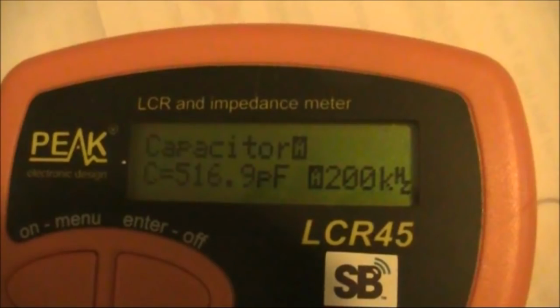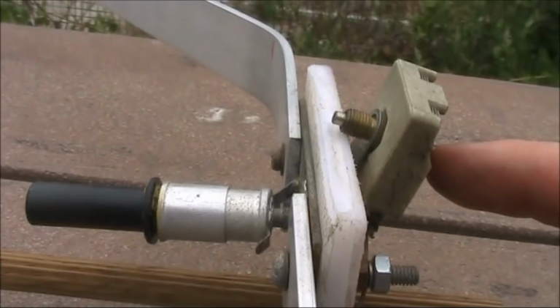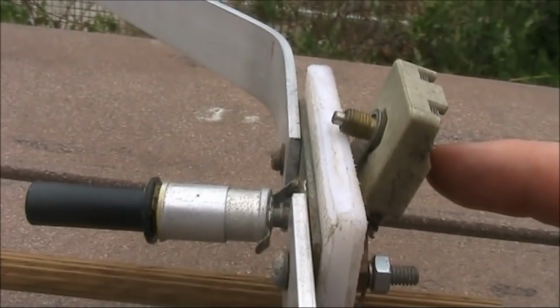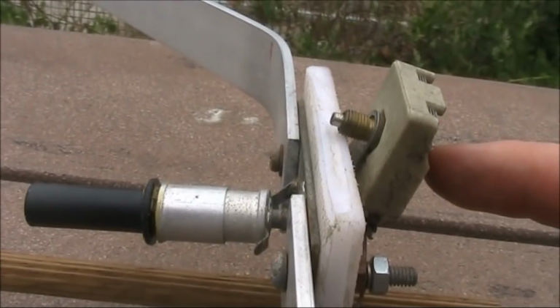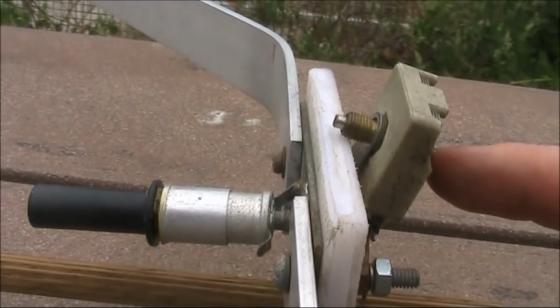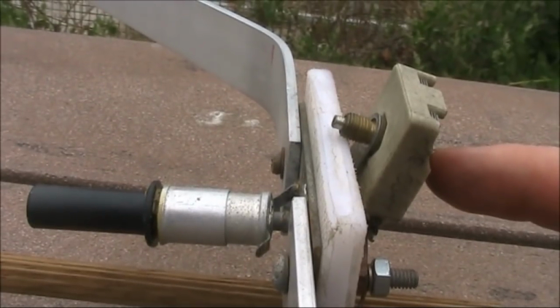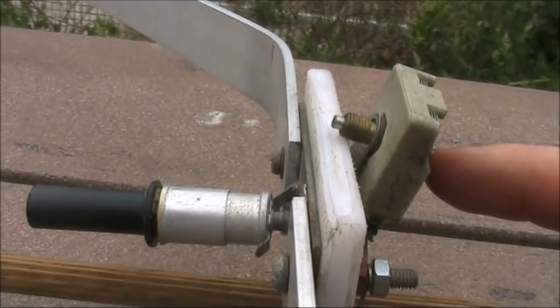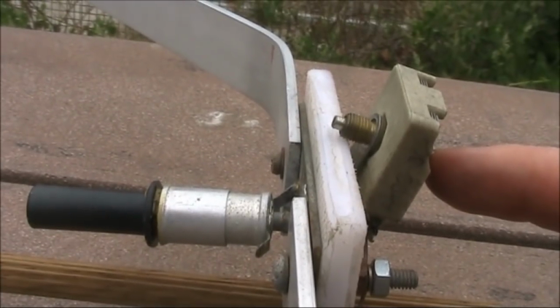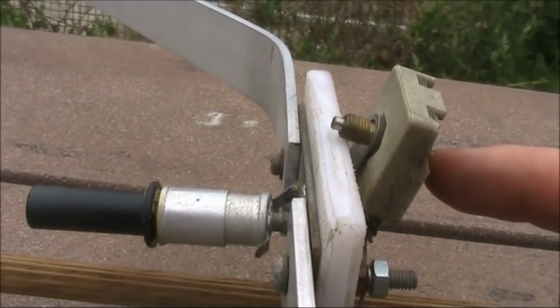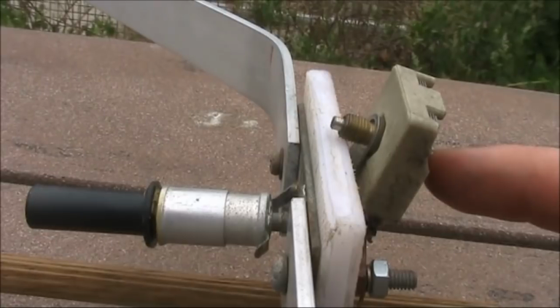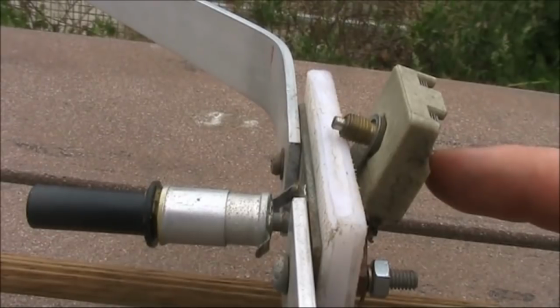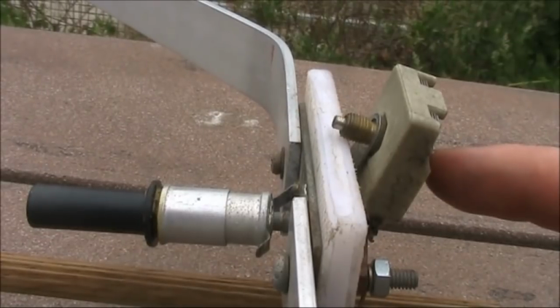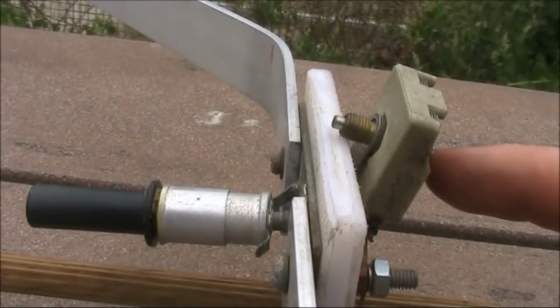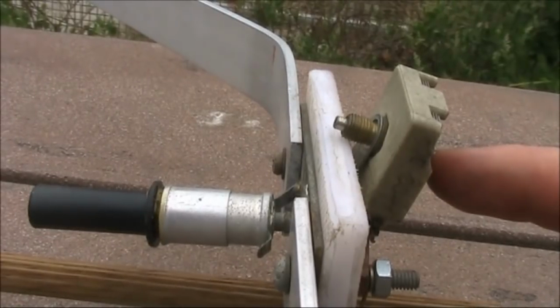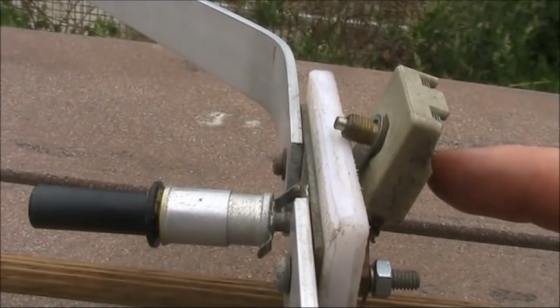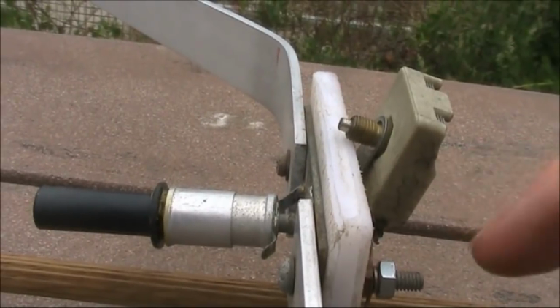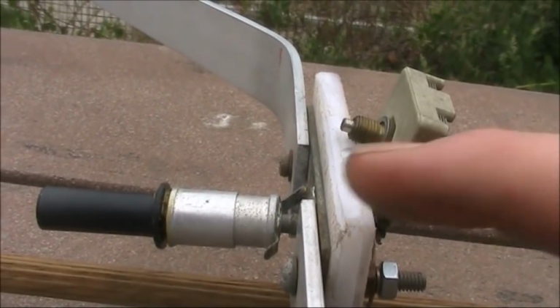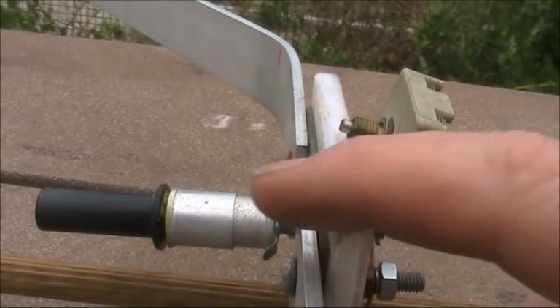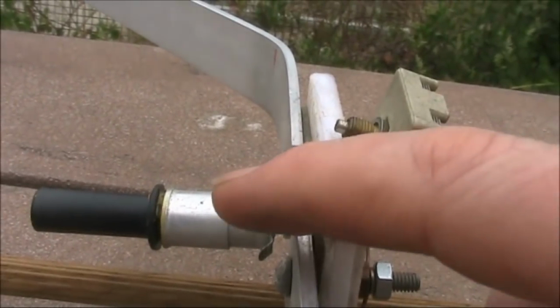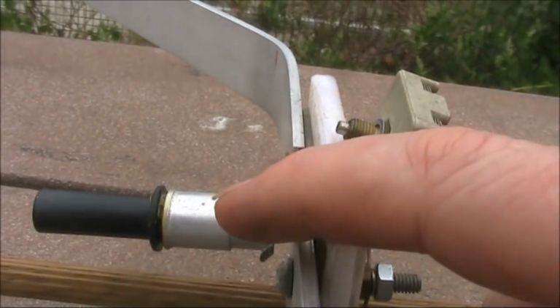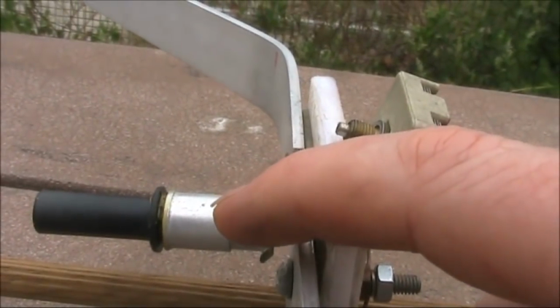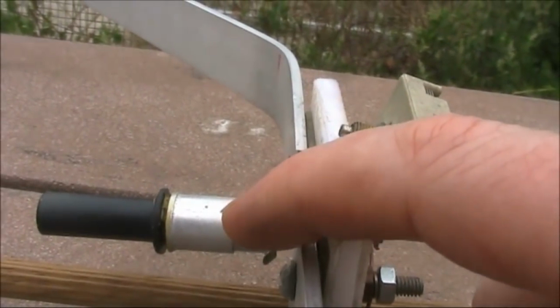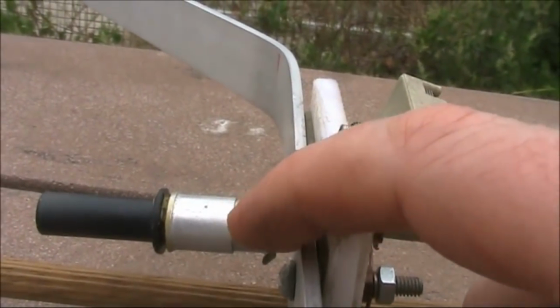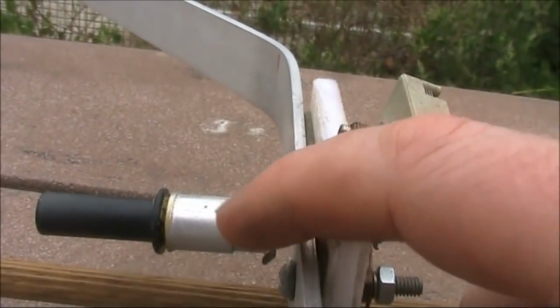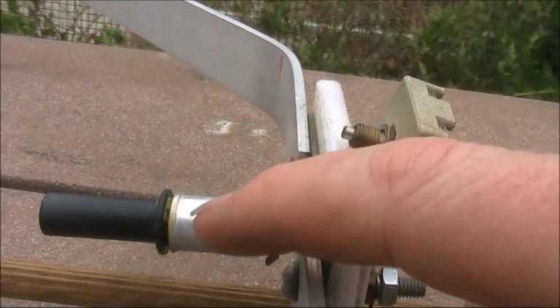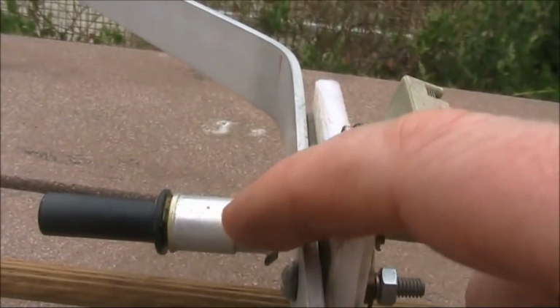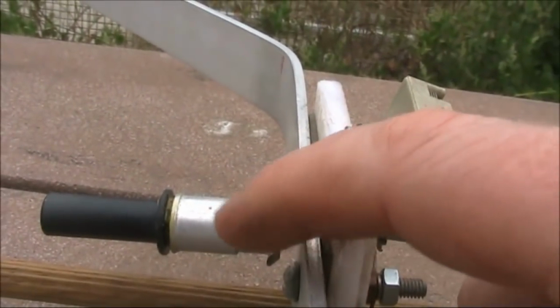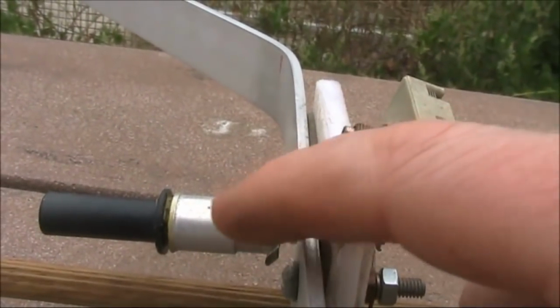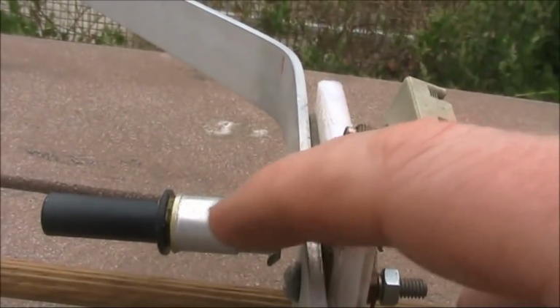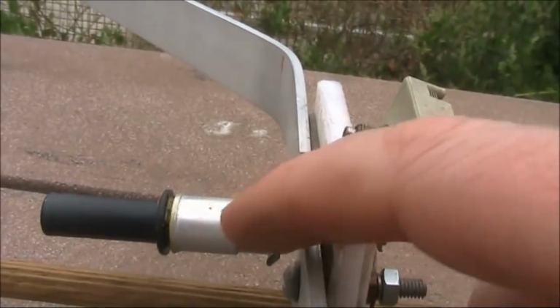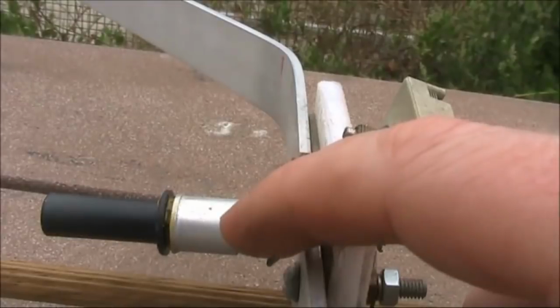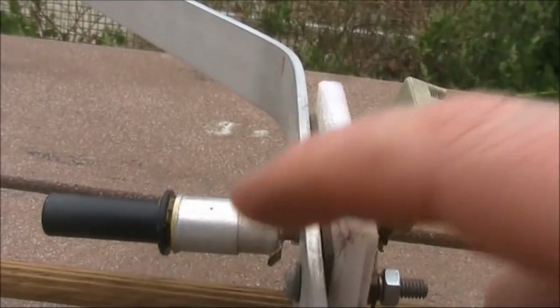I'll use a screwdriver to adjust the compression trimmer to the right band, and the Beehive trimmer to make fine adjustments.